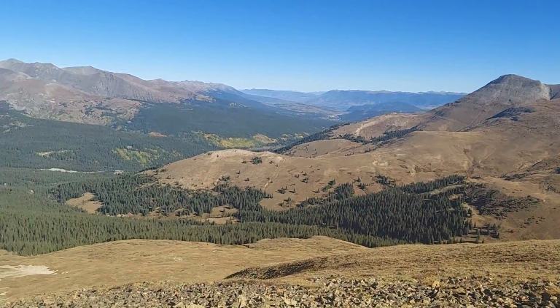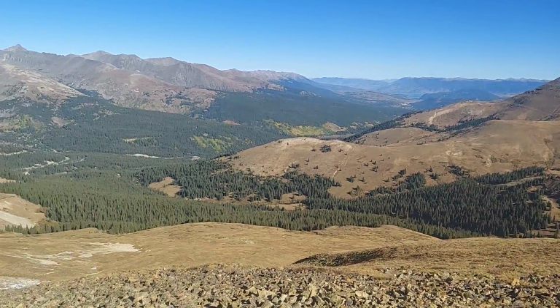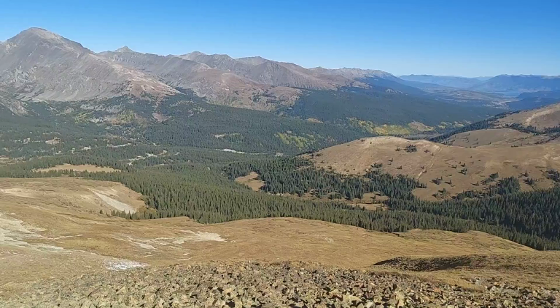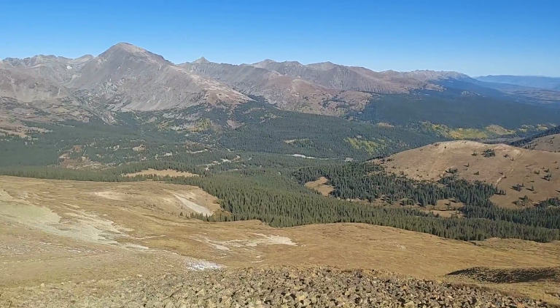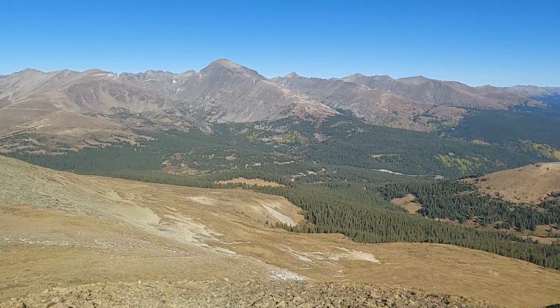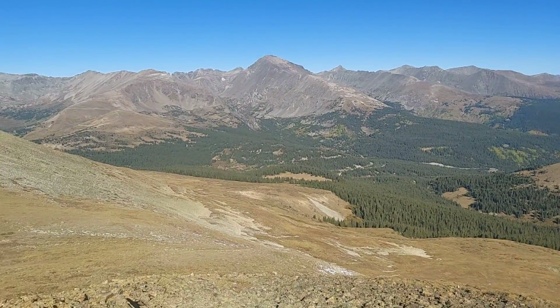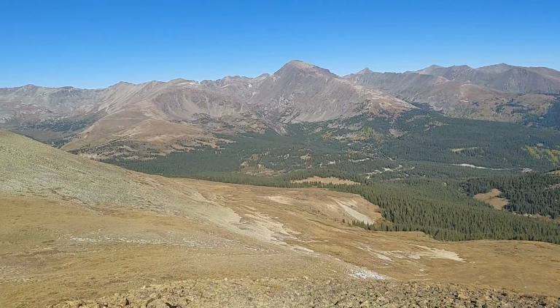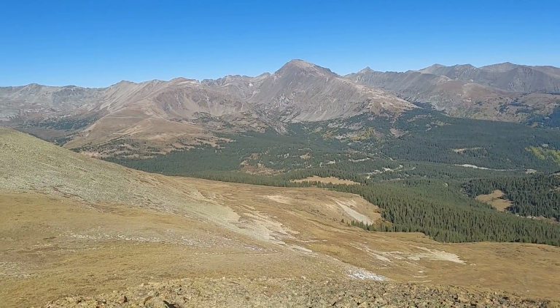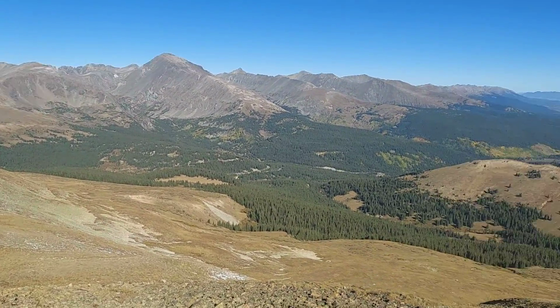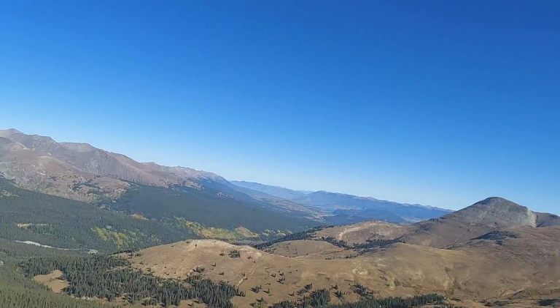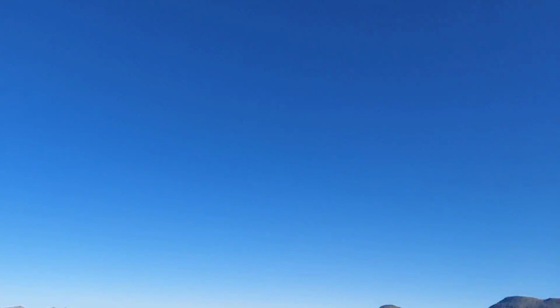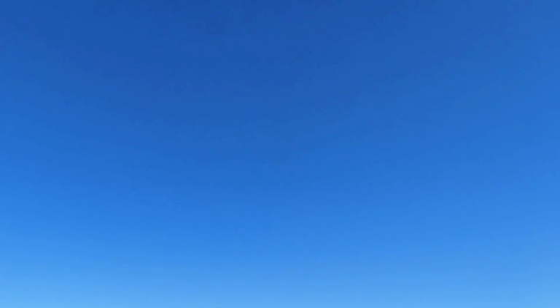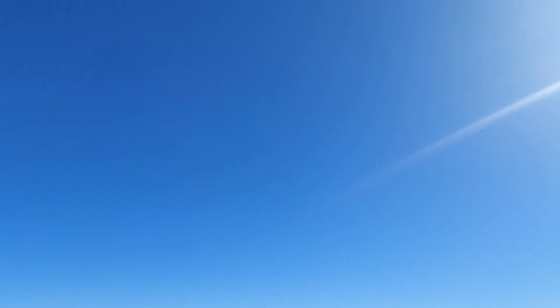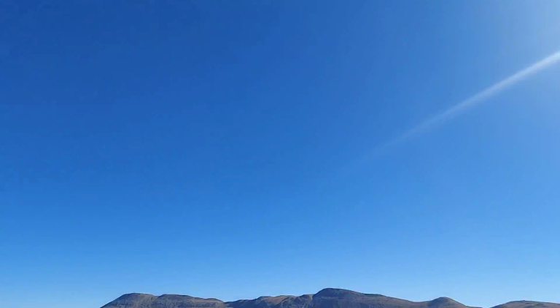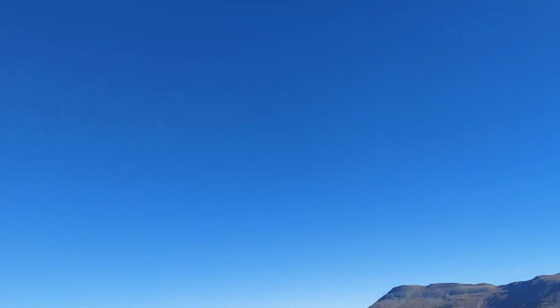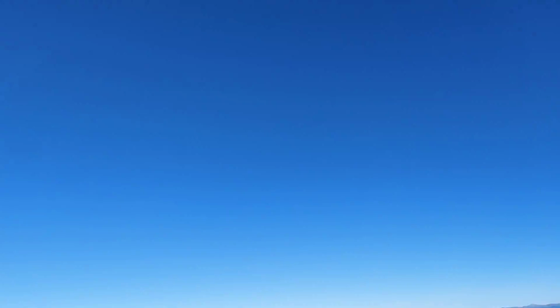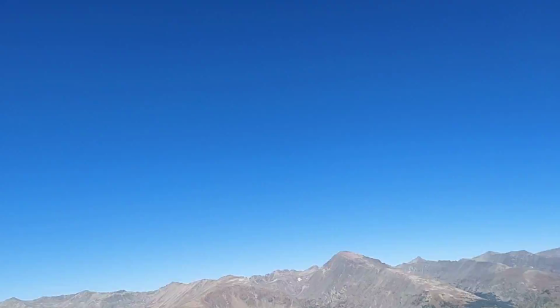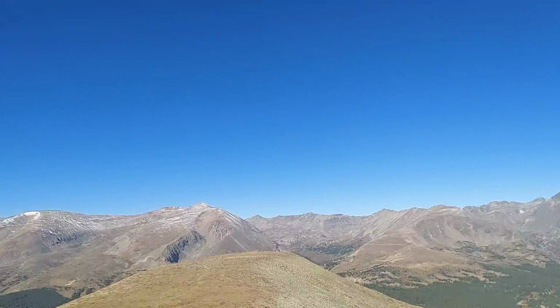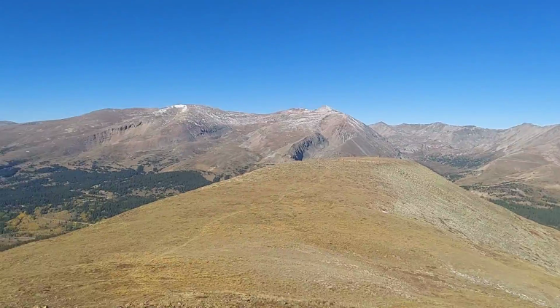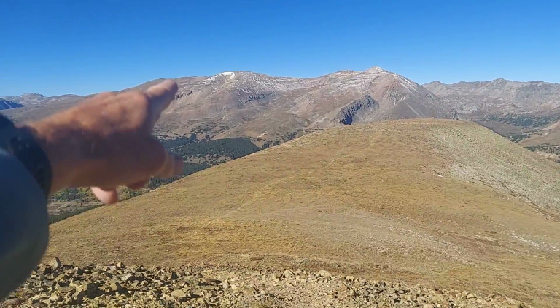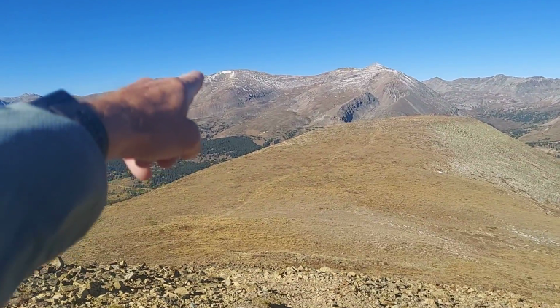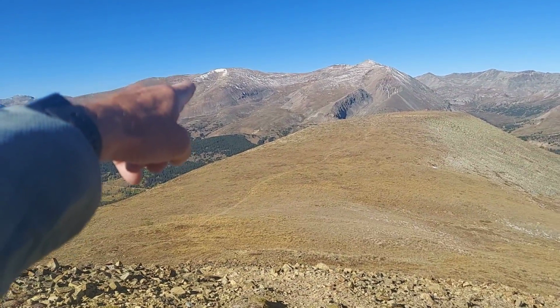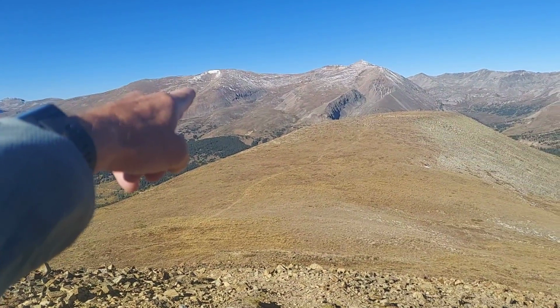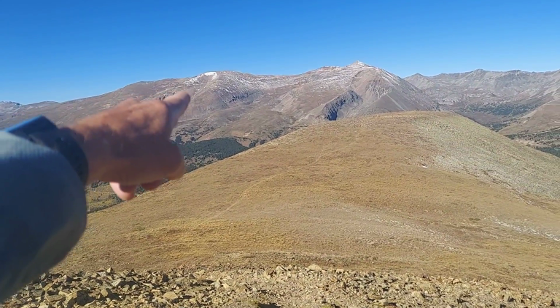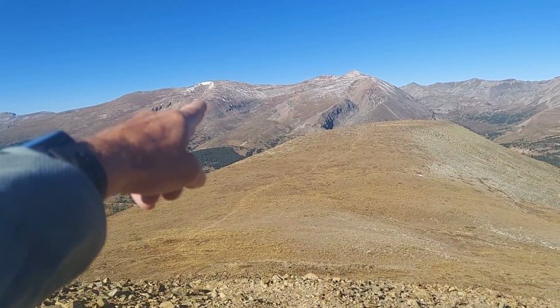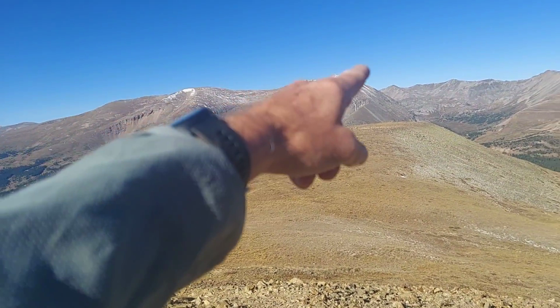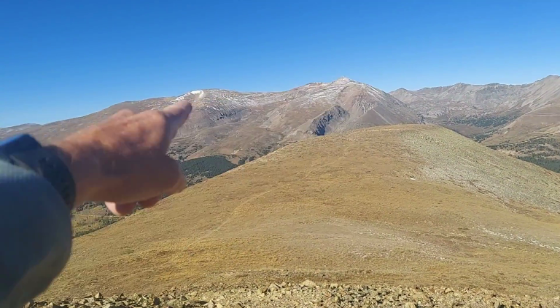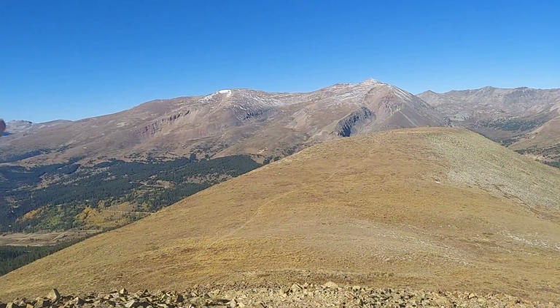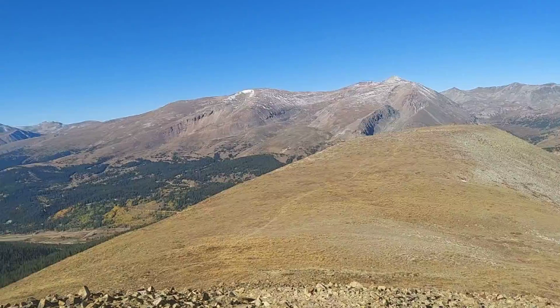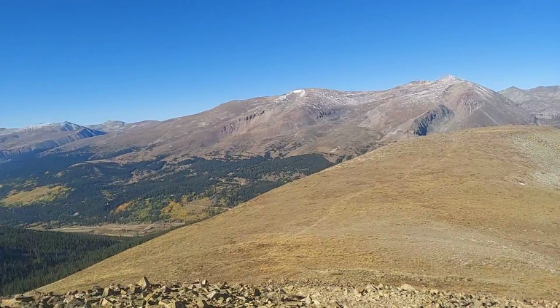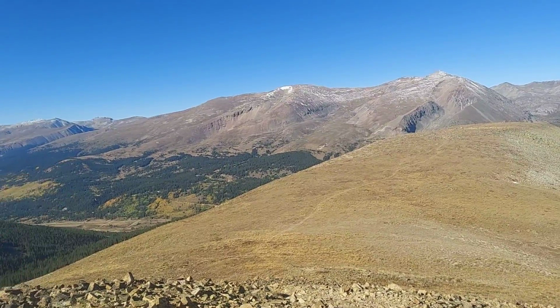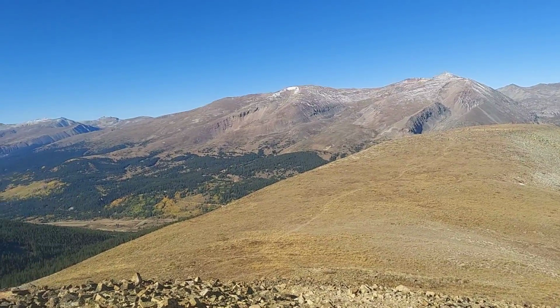What a day. It's about 52, it's sunny, no clouds in the sky — none. There's still some snow over there. We had about an inch of snow on the peaks of the mountain about two days ago.